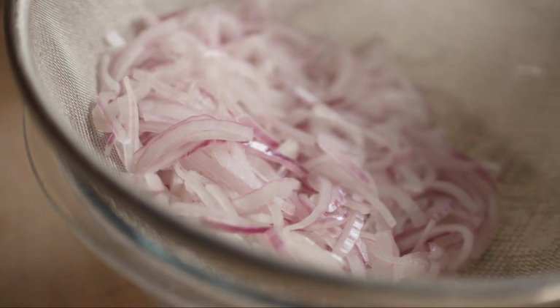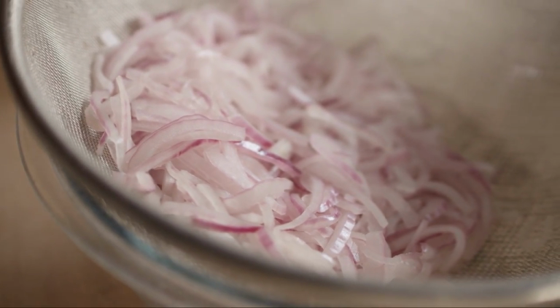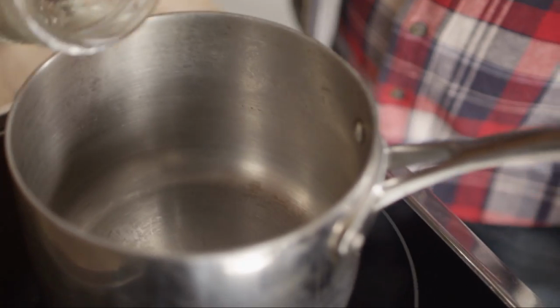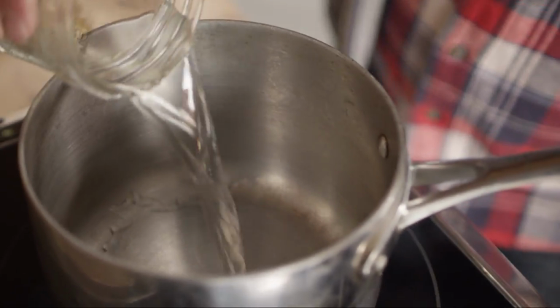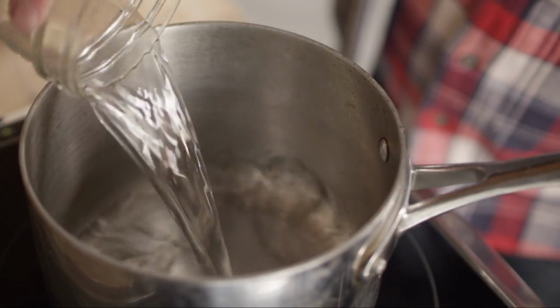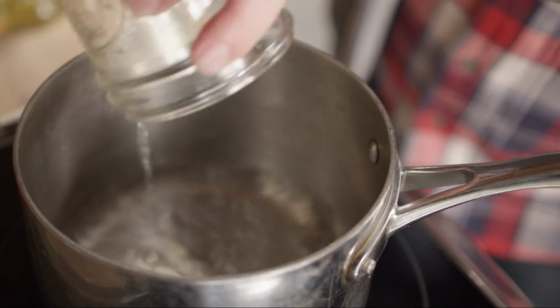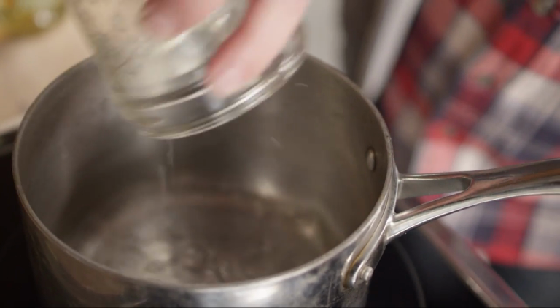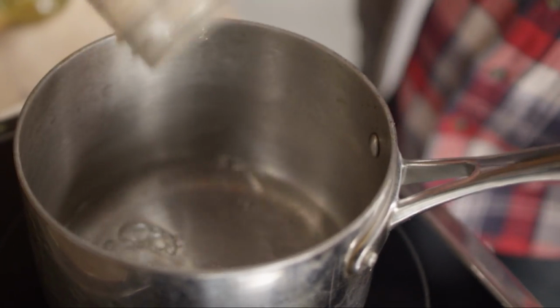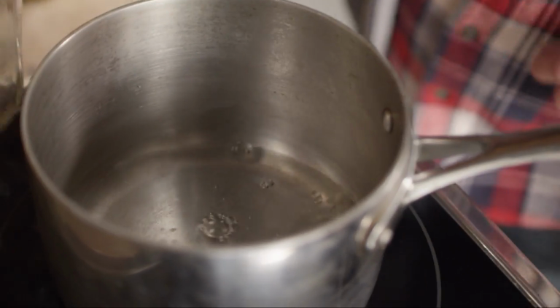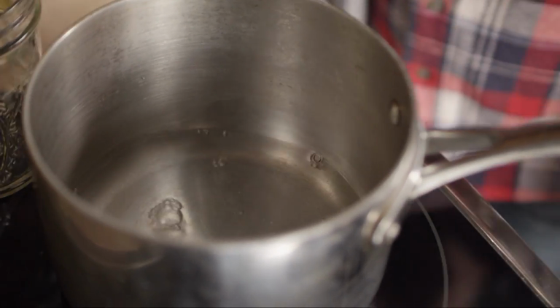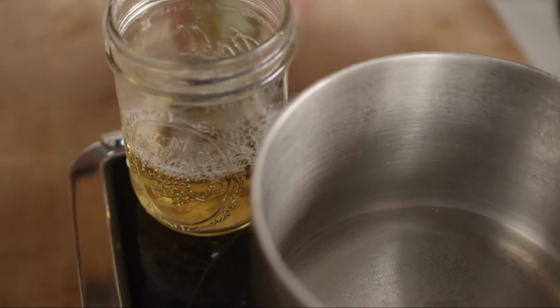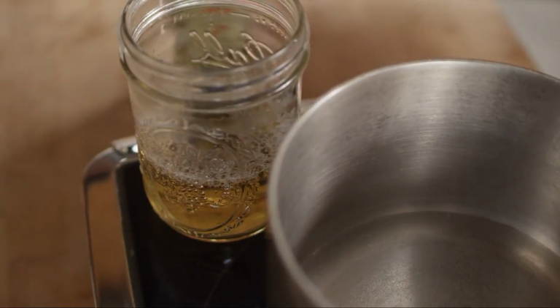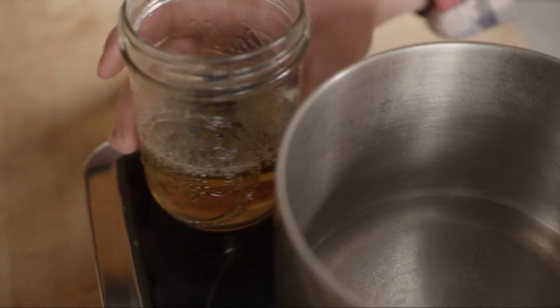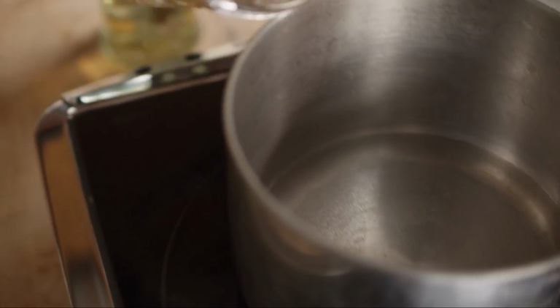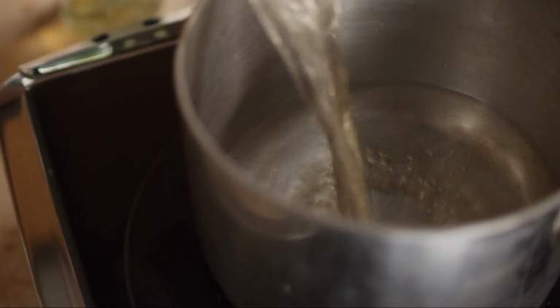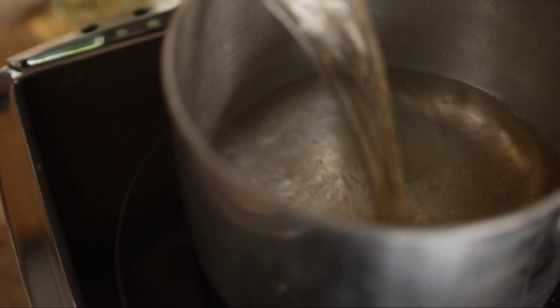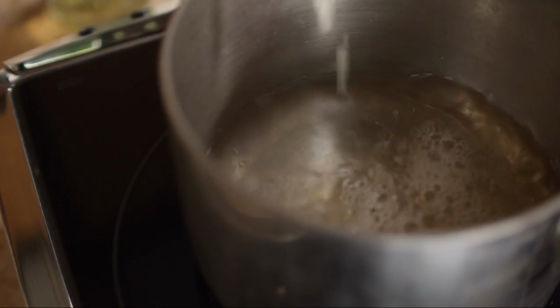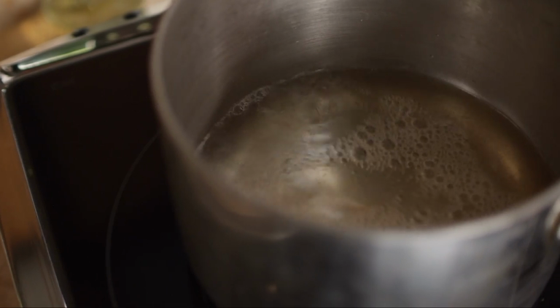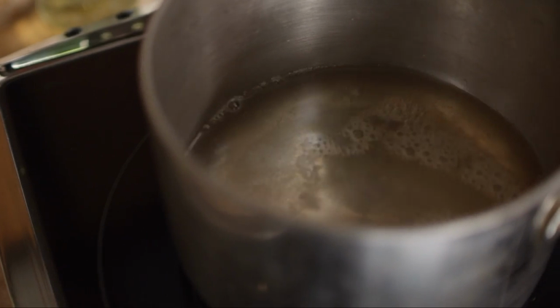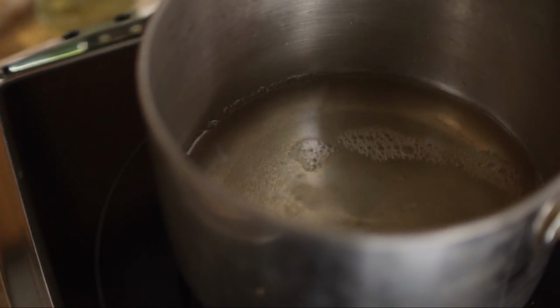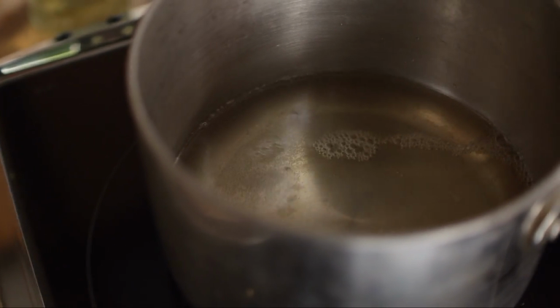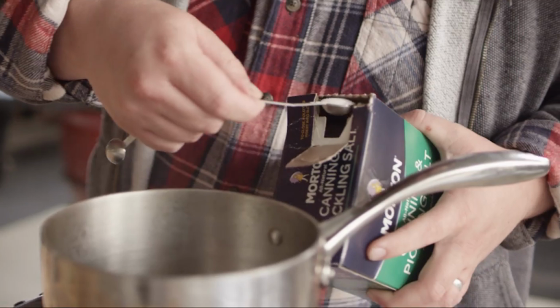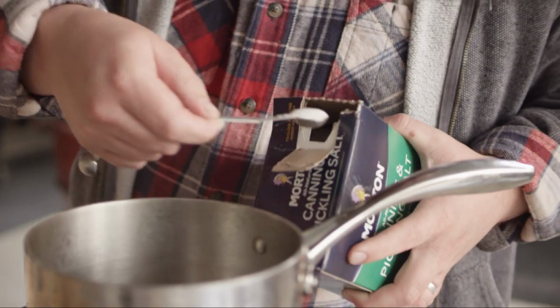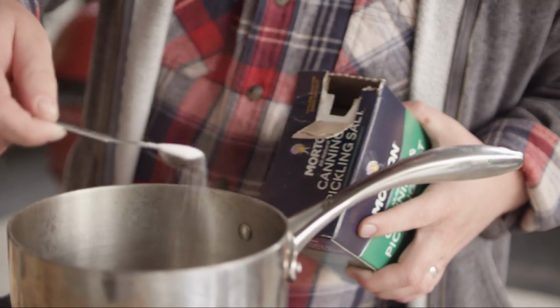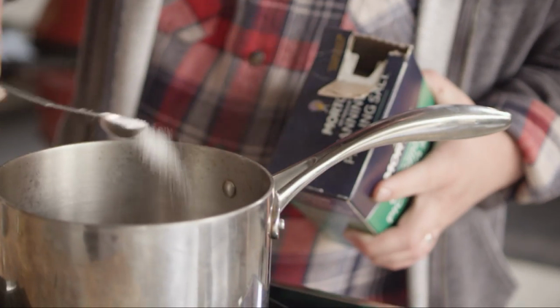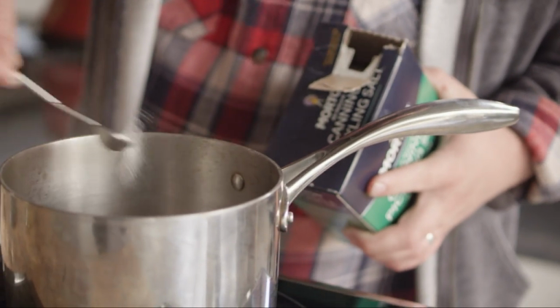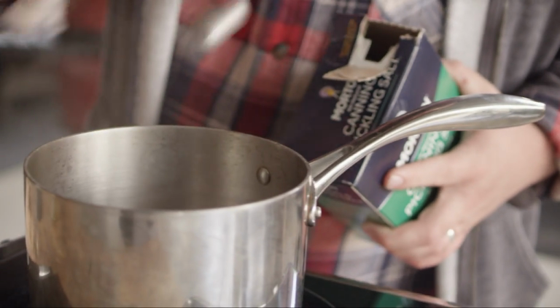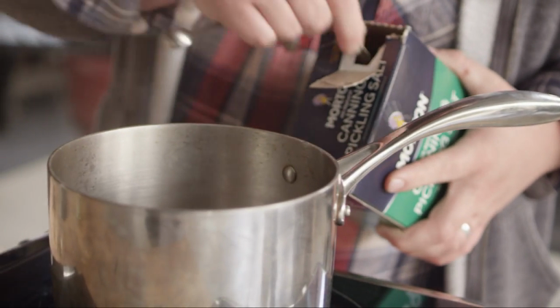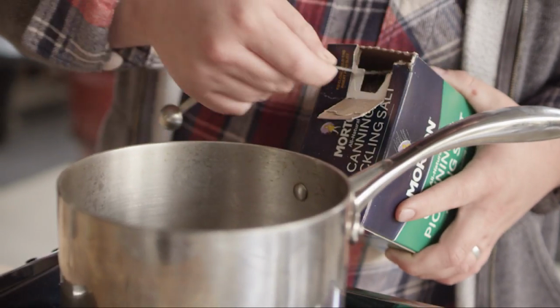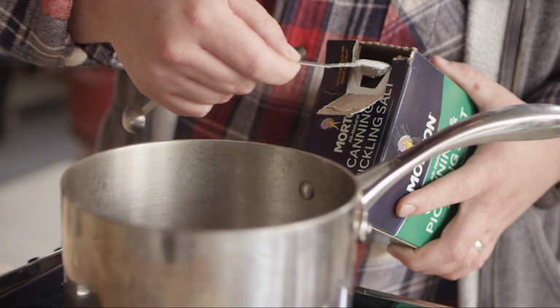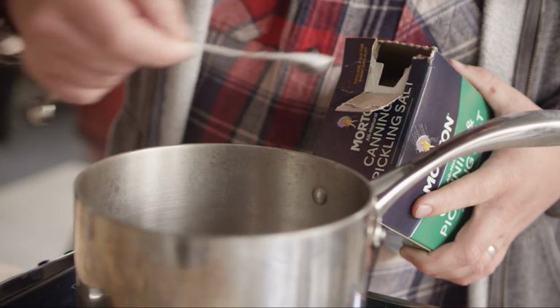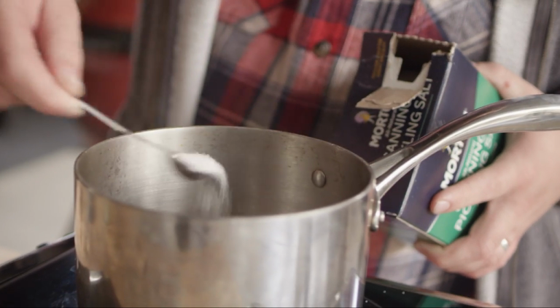We're gonna add to the pot 3 and 1/4 cup water, and 3 and 1/4 cup of white wine vinegar. The only other thing we're gonna add to this basic pickling solution is a teaspoon and a half of pickling salt.